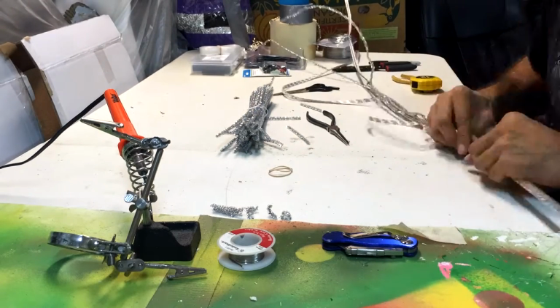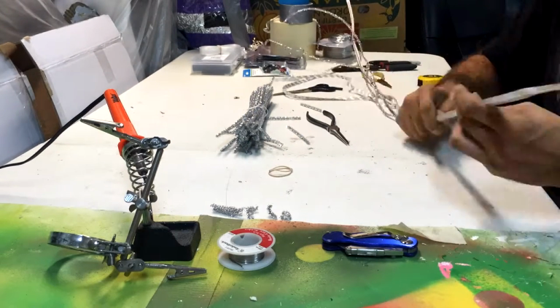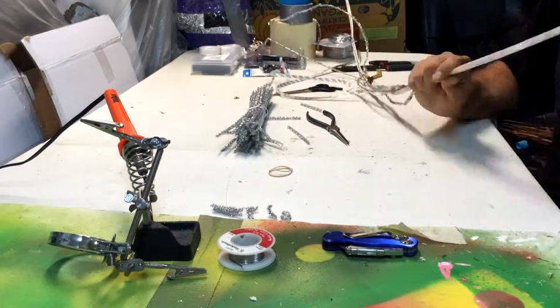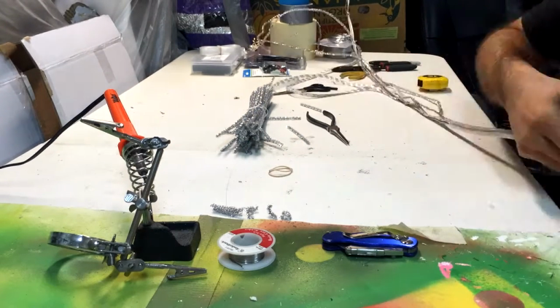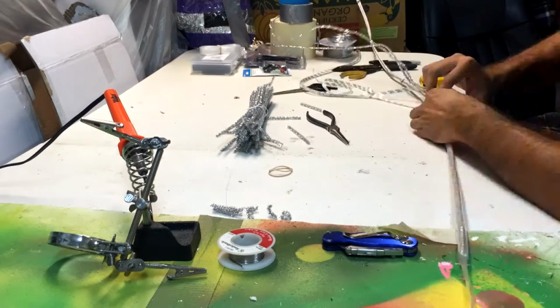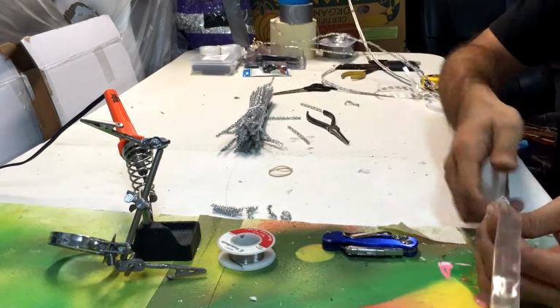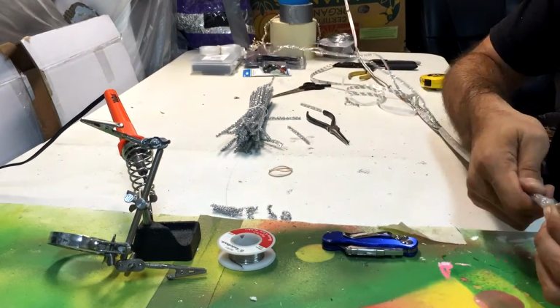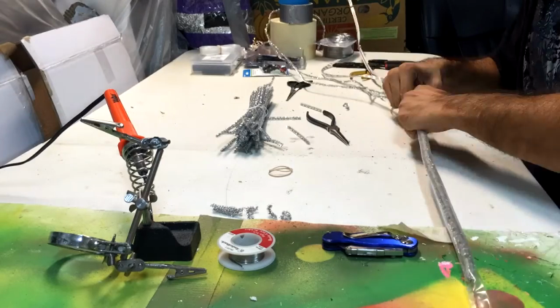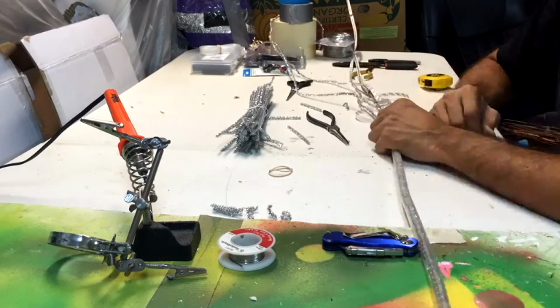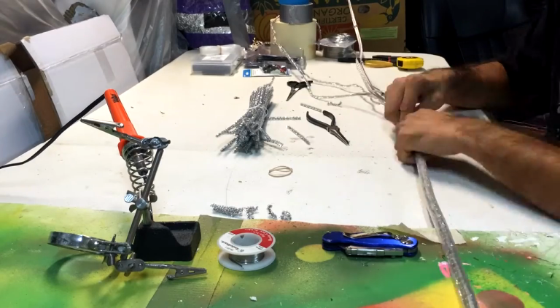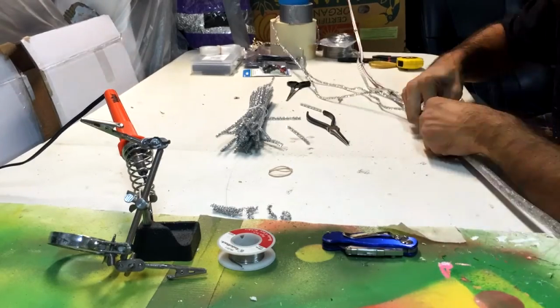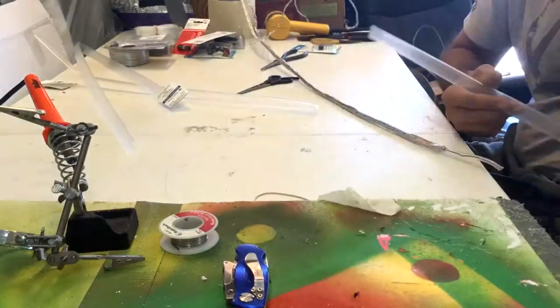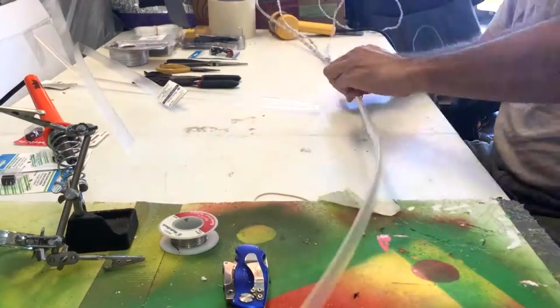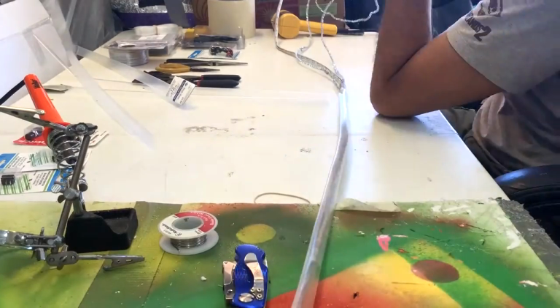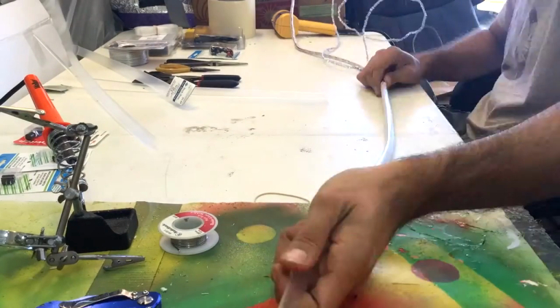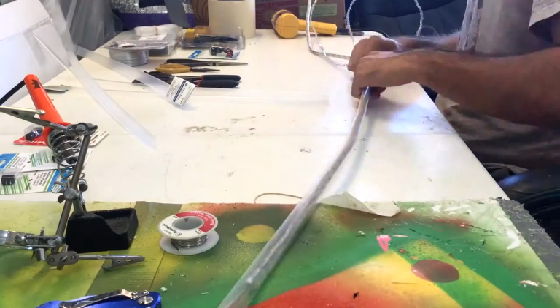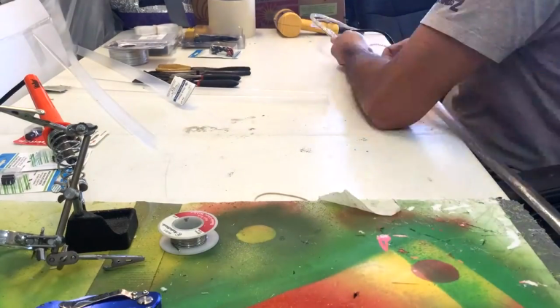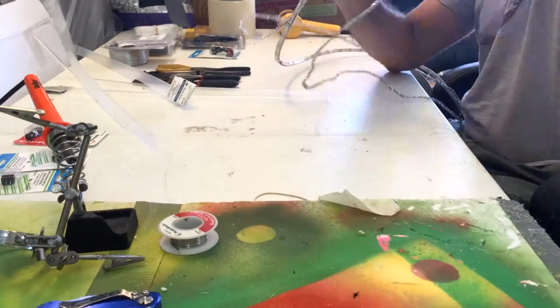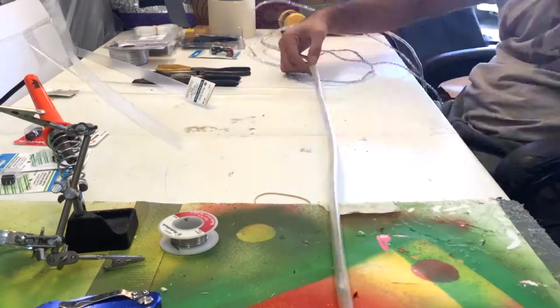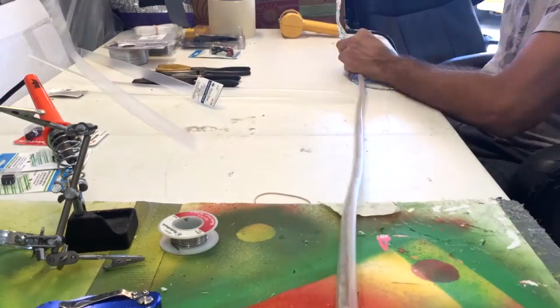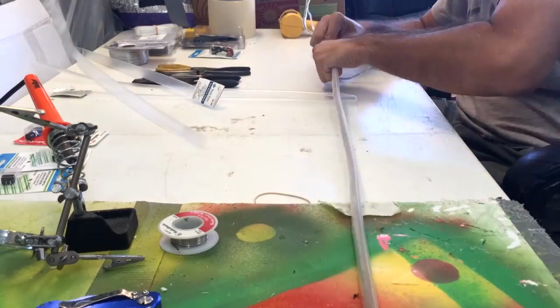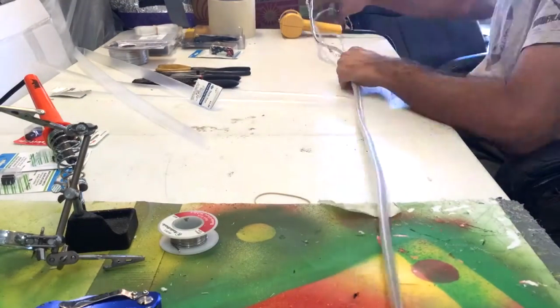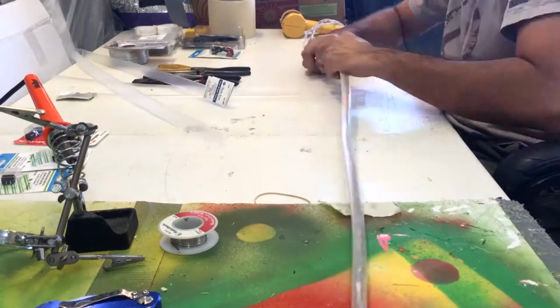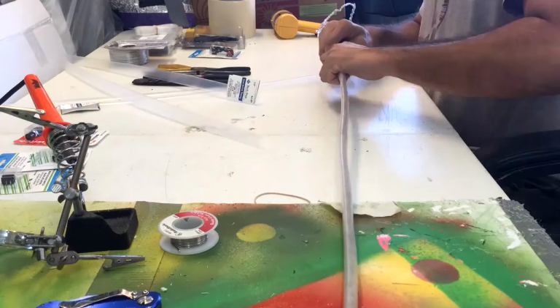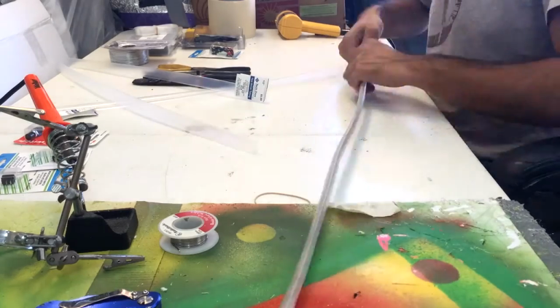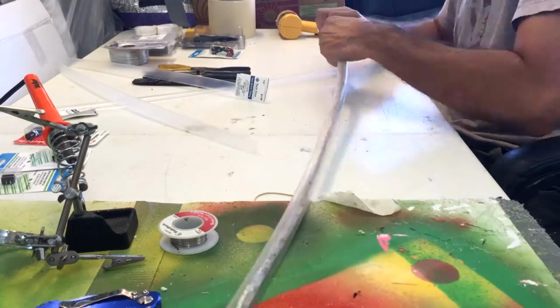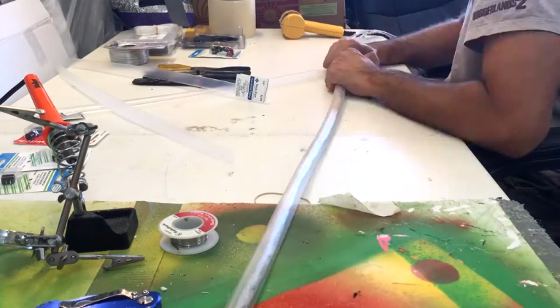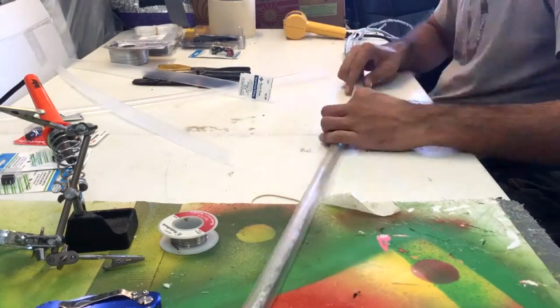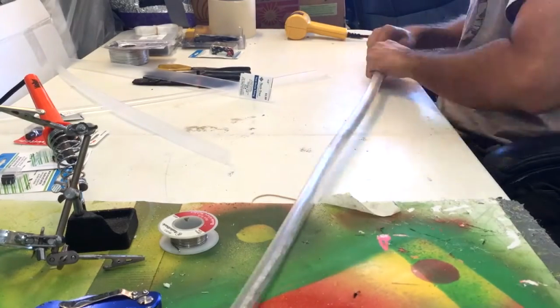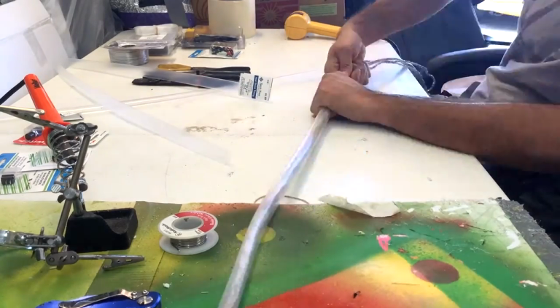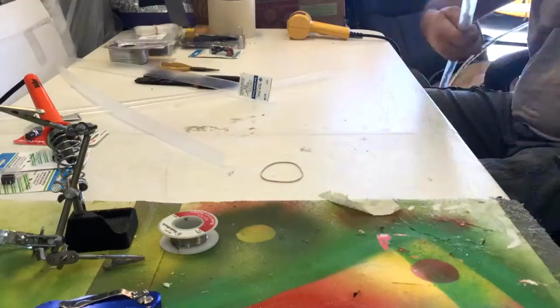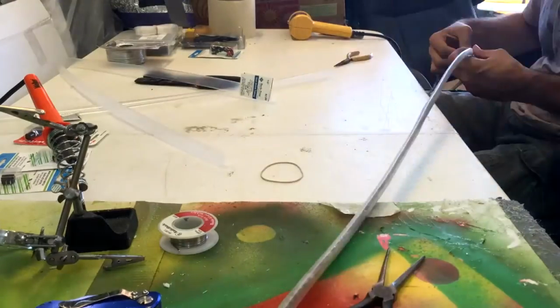So here it is. Originally he asked me for four feet of this, but I ended up making six feet just because I made a template and it wasn't long enough.